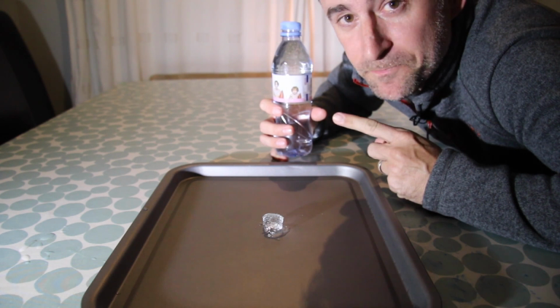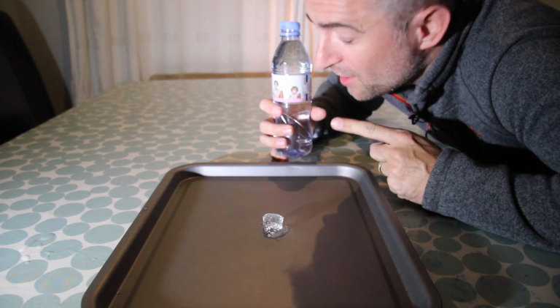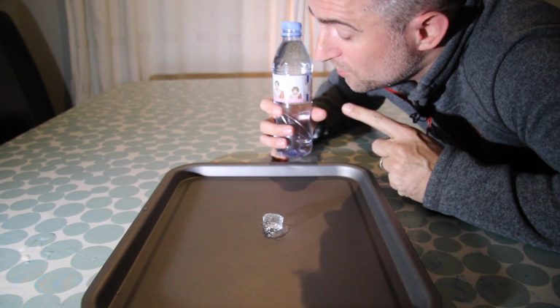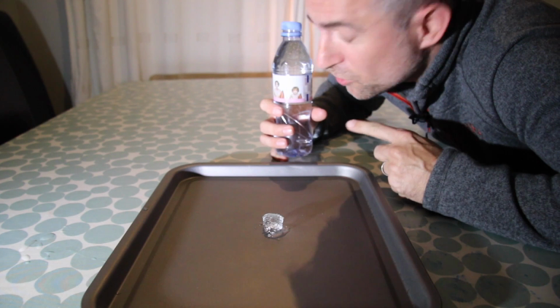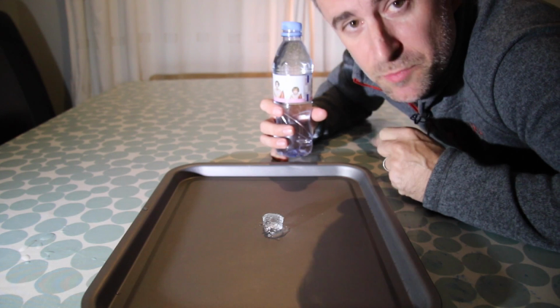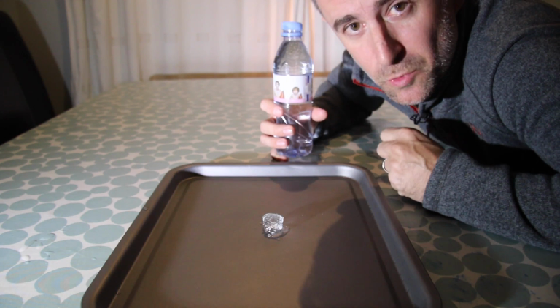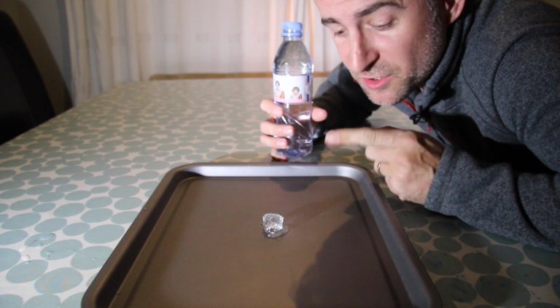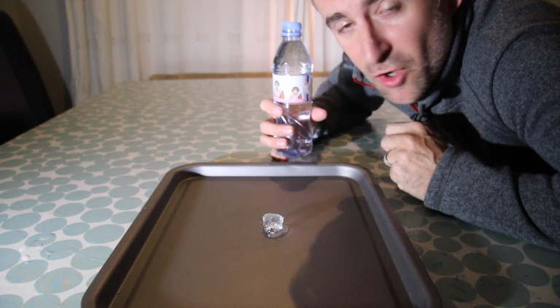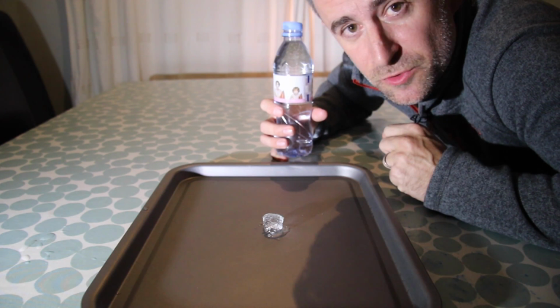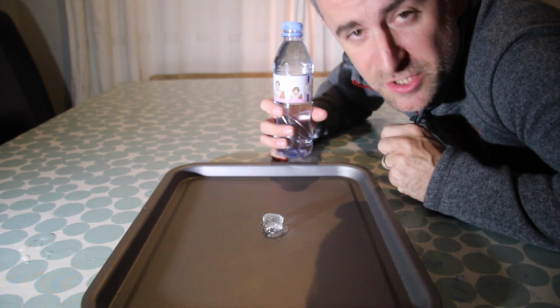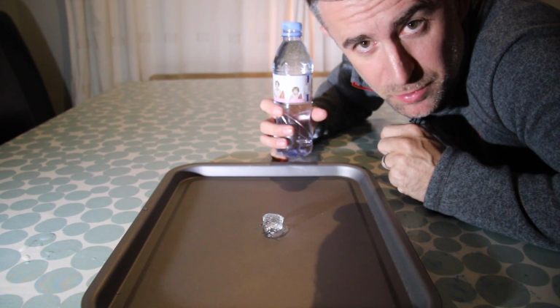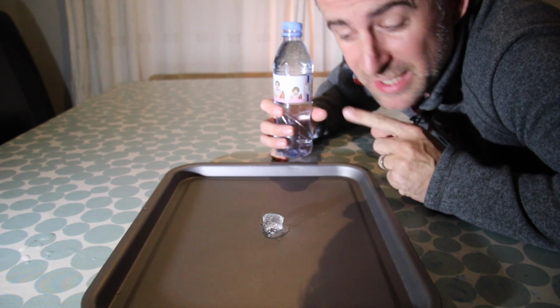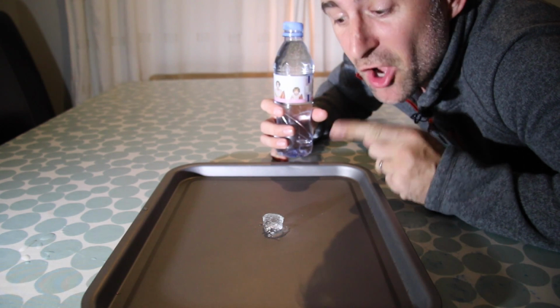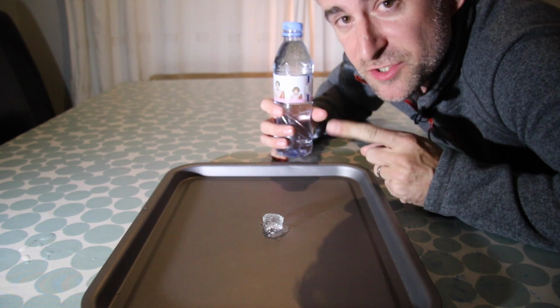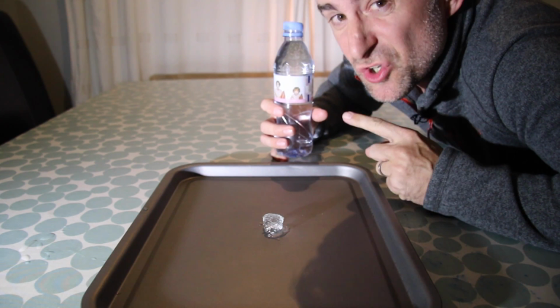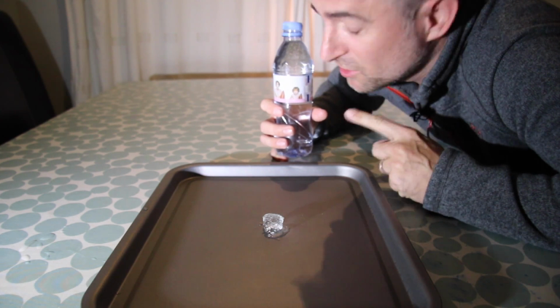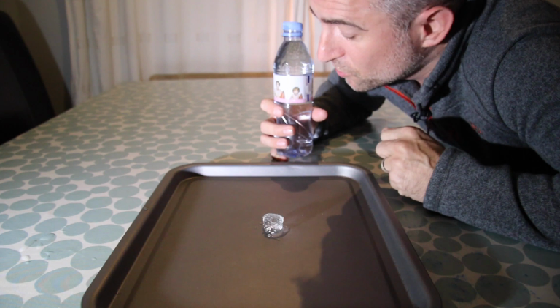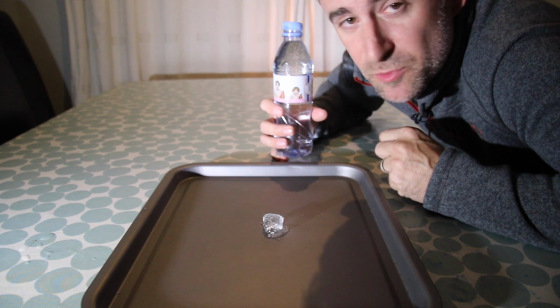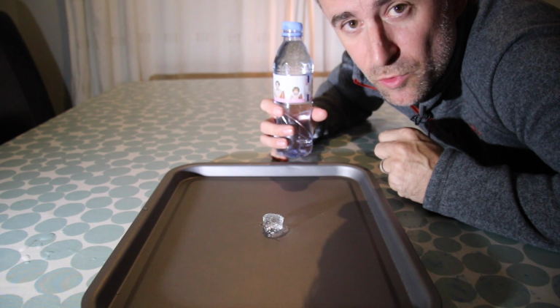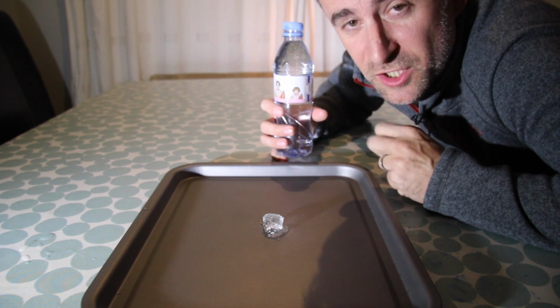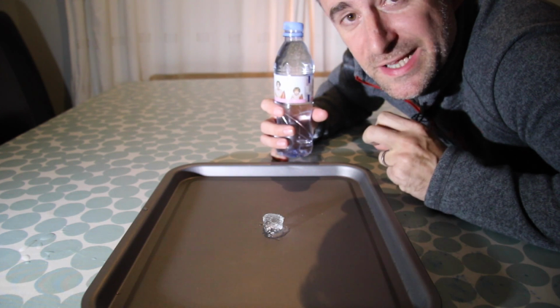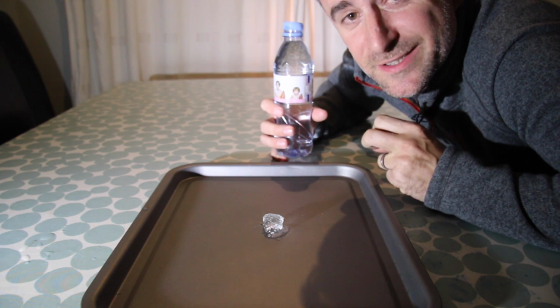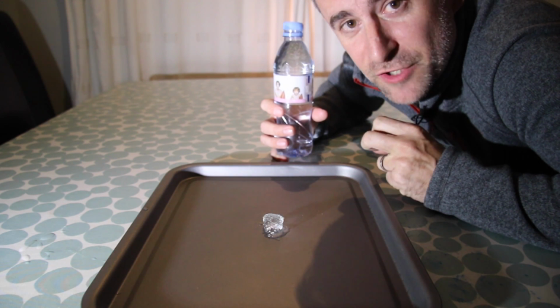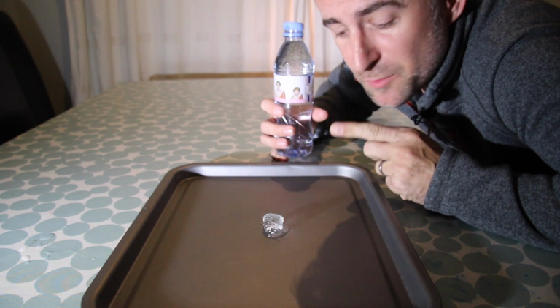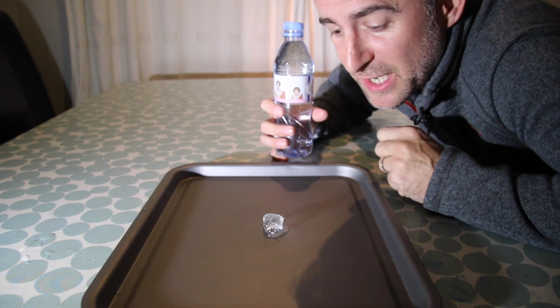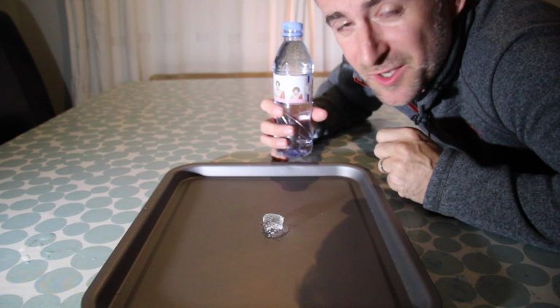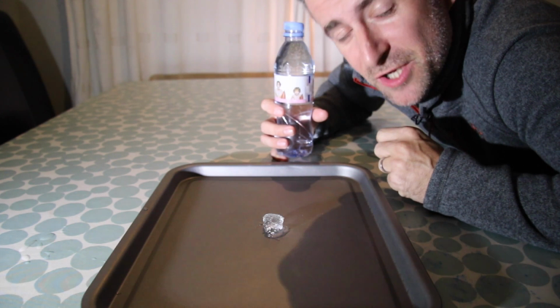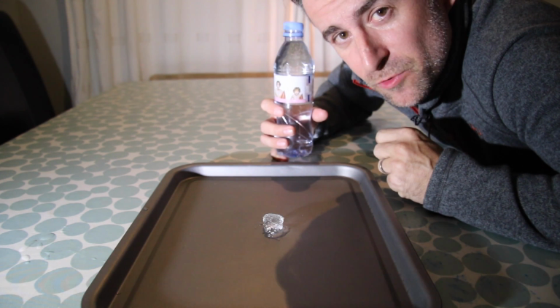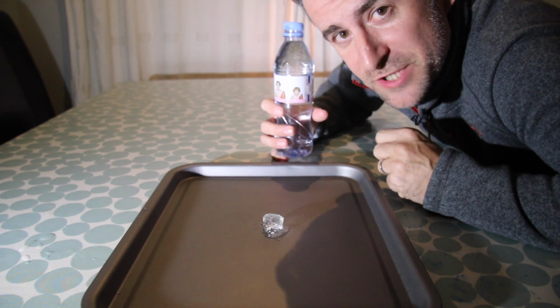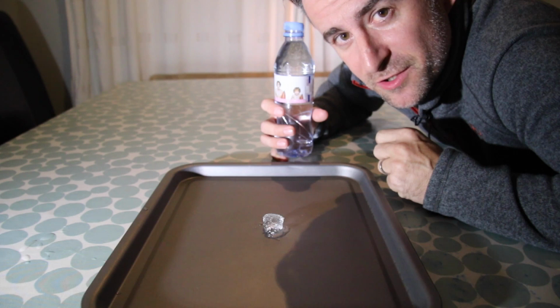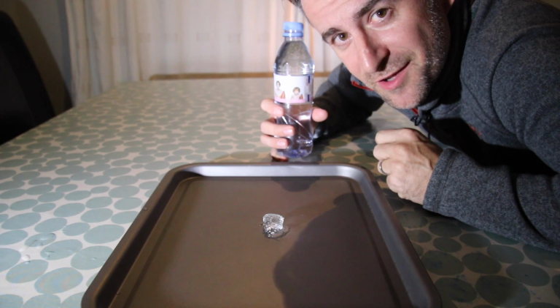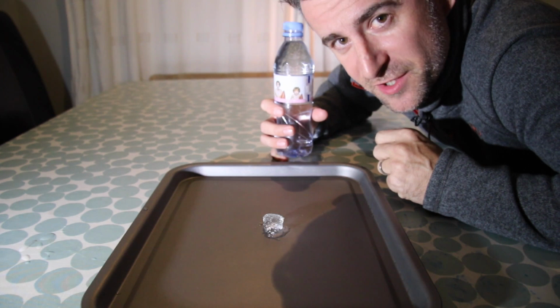So if I pour supercooled water onto an ice cube, the ice should cause the supercooled water to instantly freeze and we should get a pretty cool tower of ice.